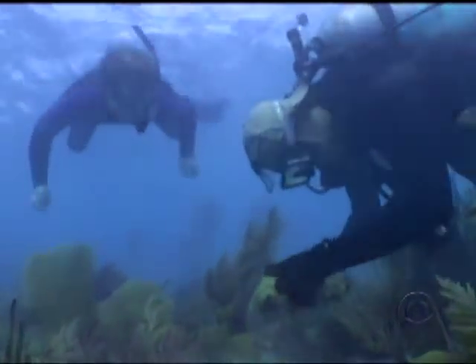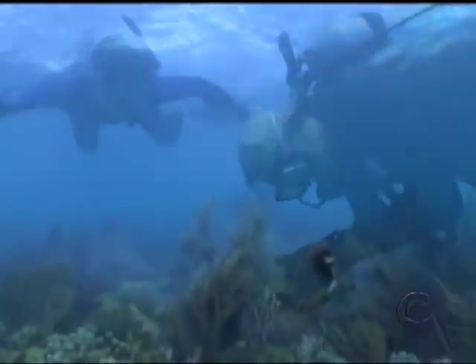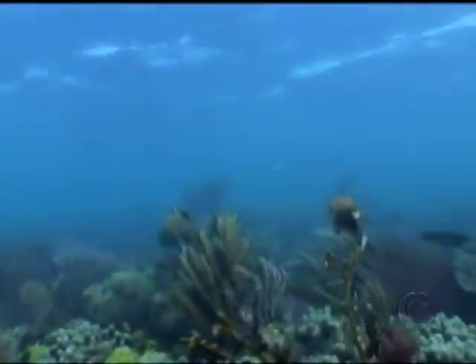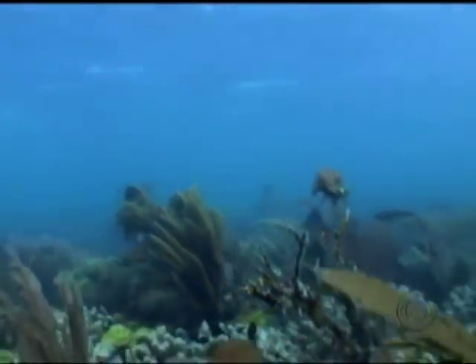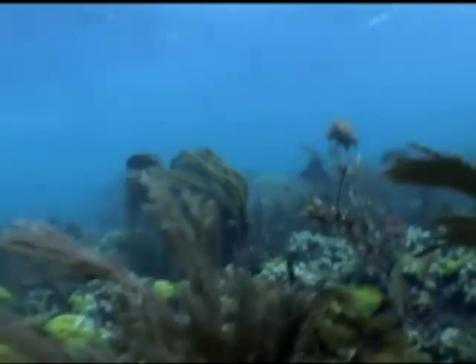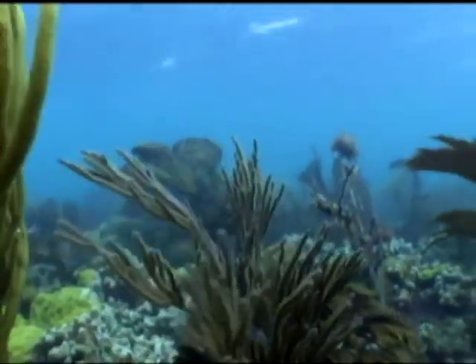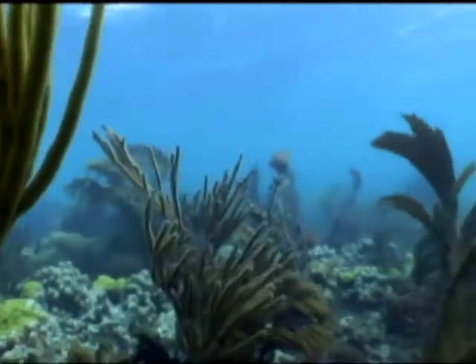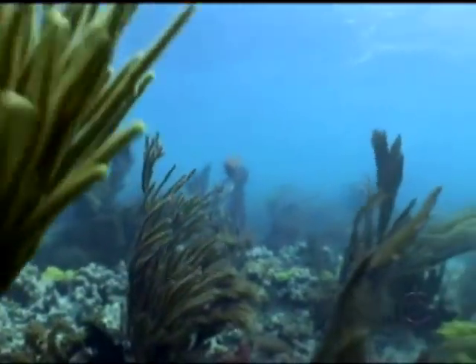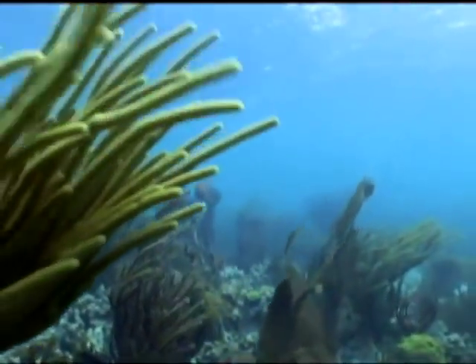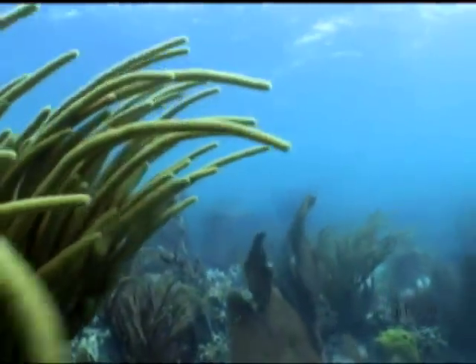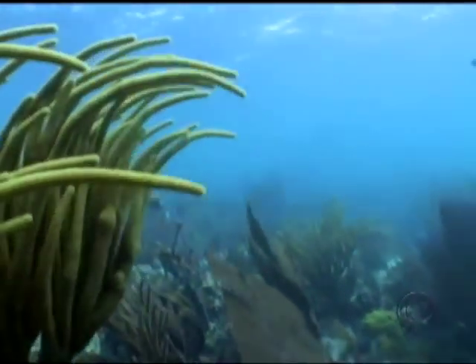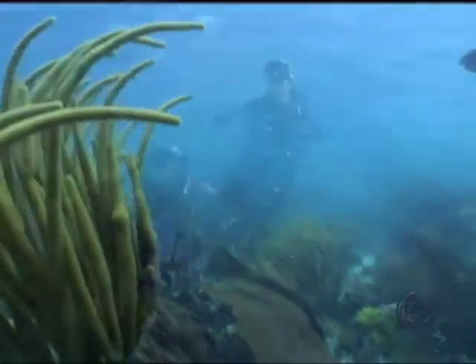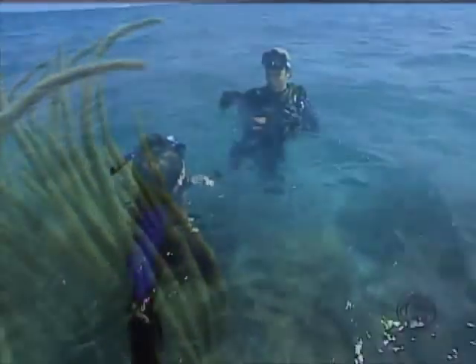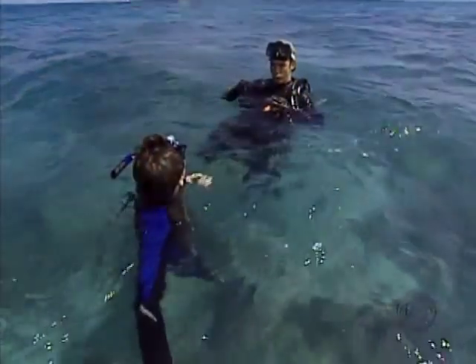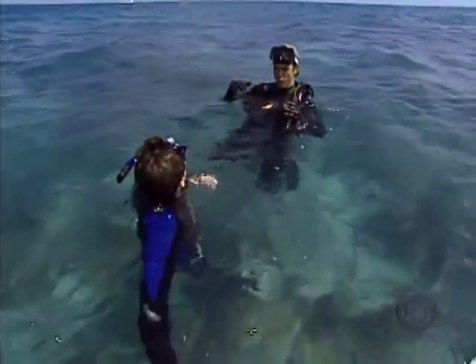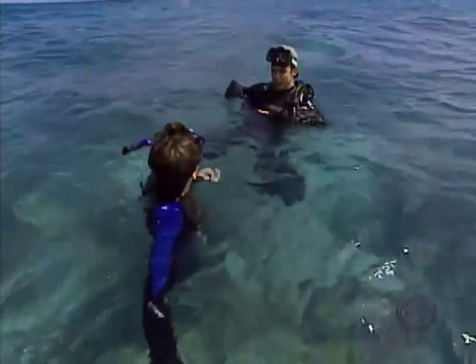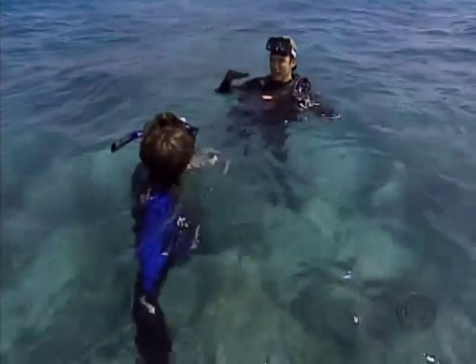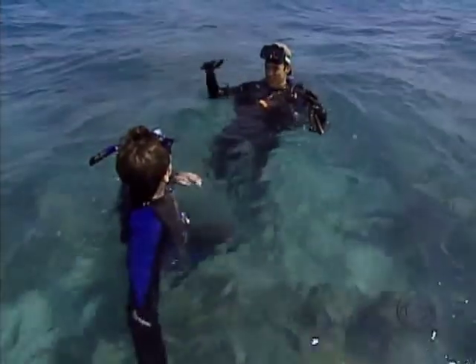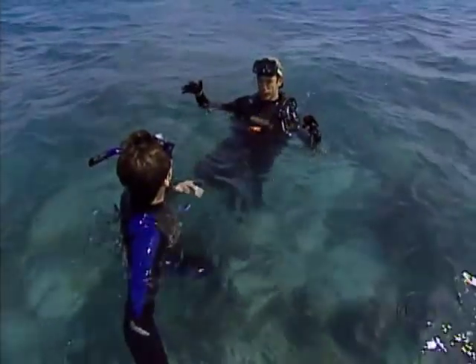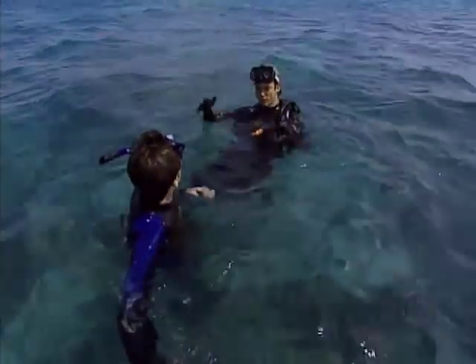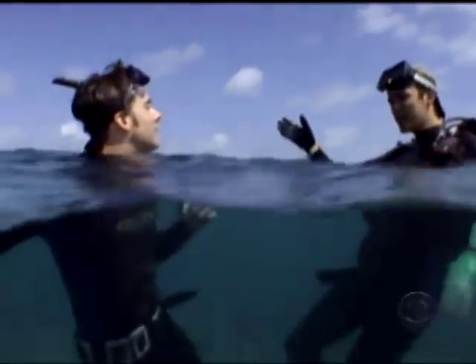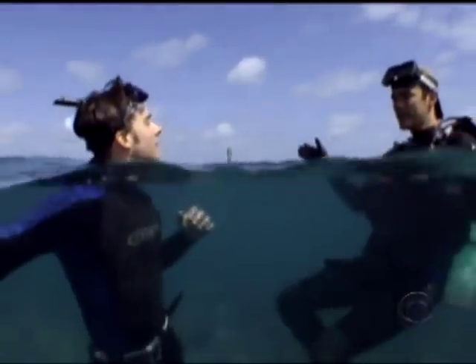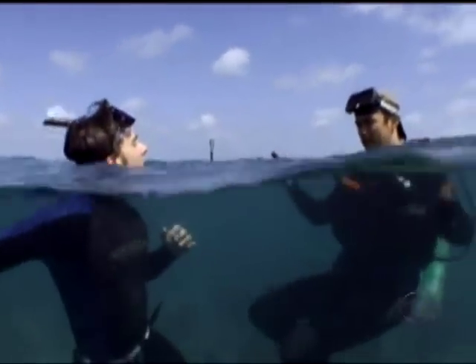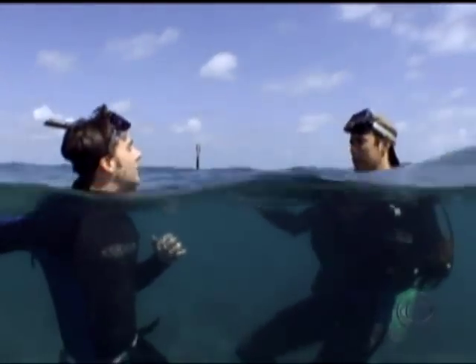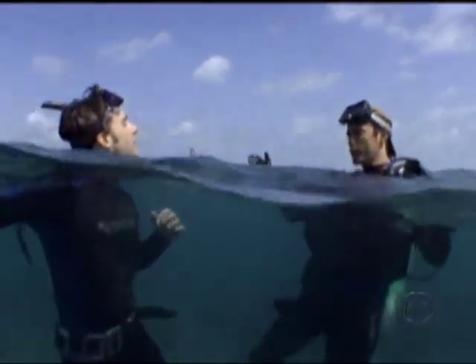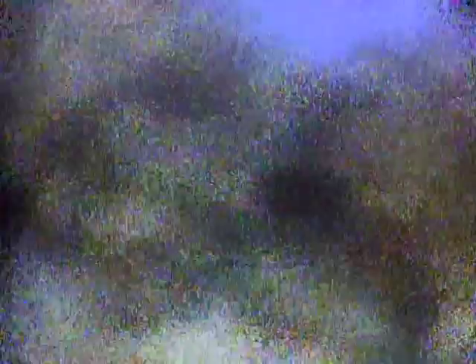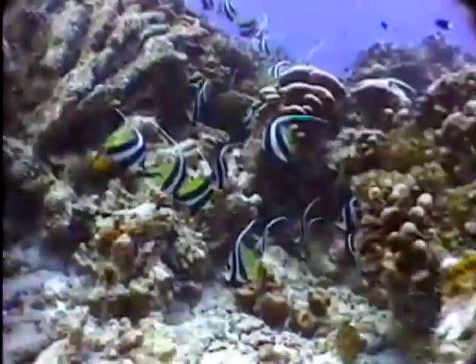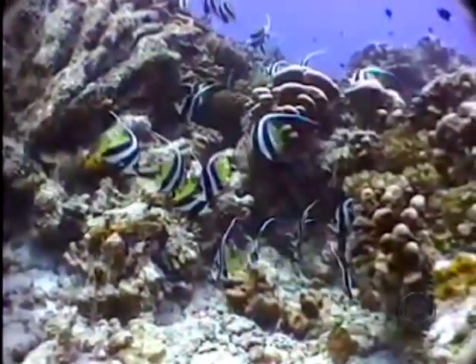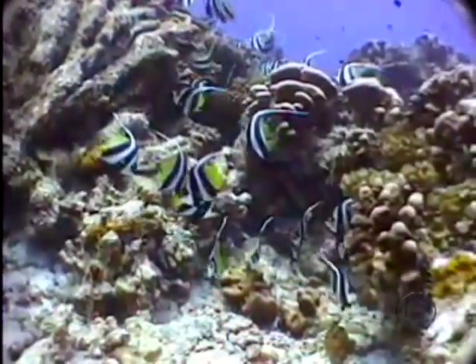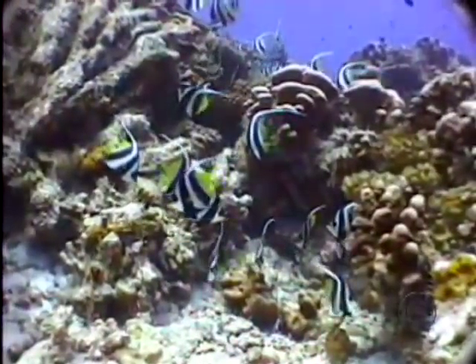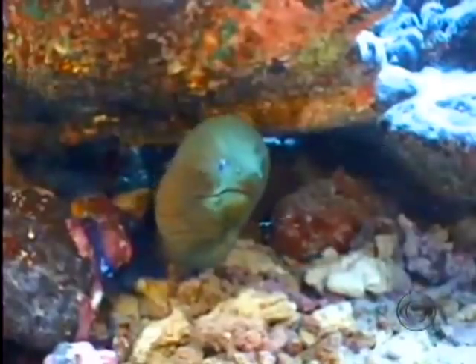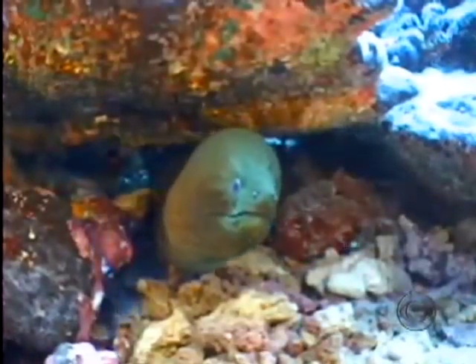This reef system is today a fraction of what it was just 20 years ago. The corals that would normally be building this underwater structure, building this habitat, they've all been lost — lost to what's called bleaching.